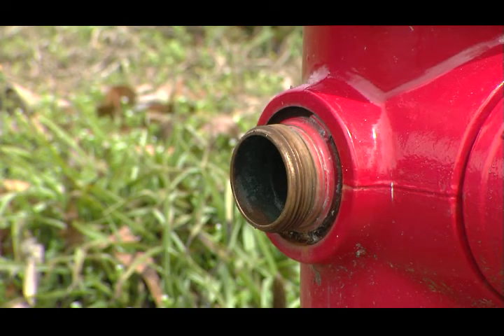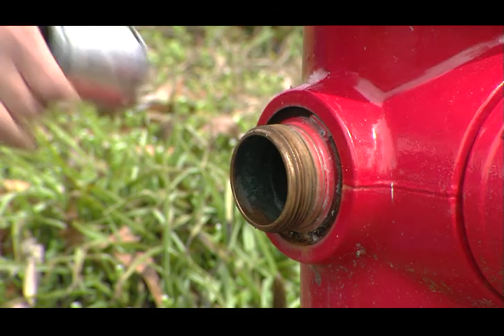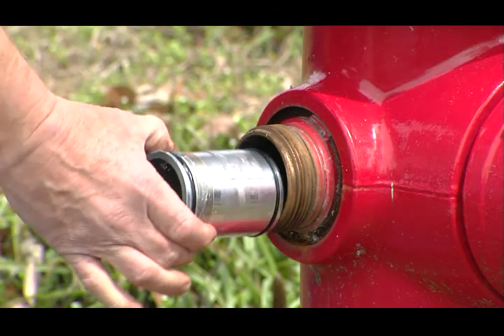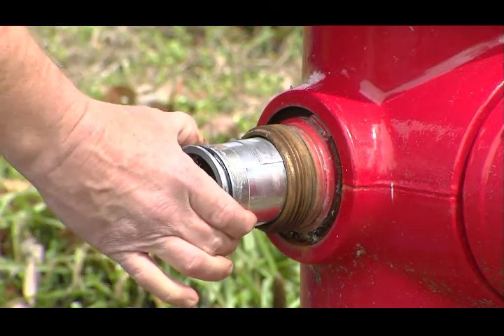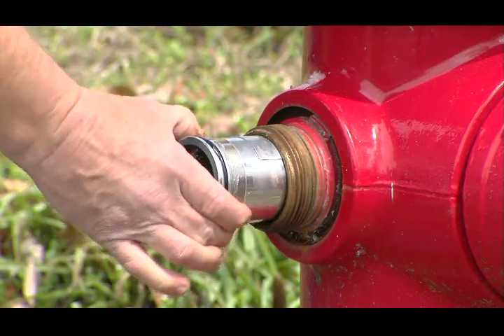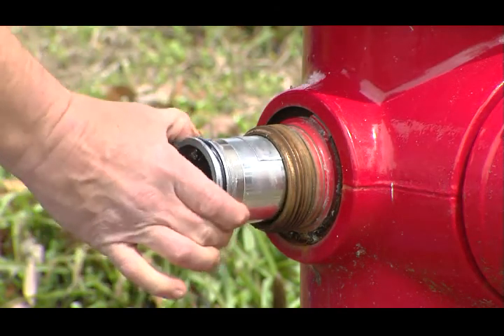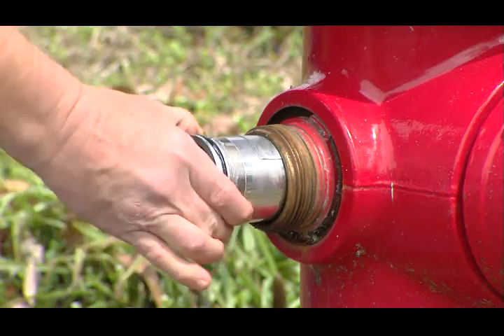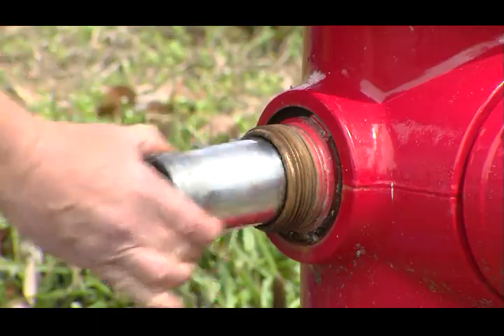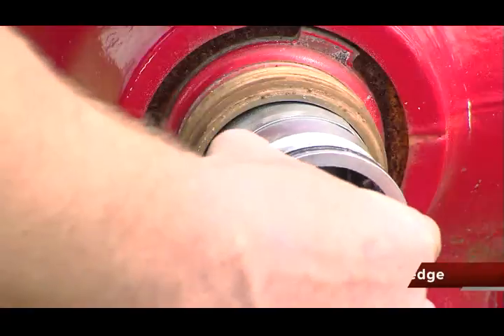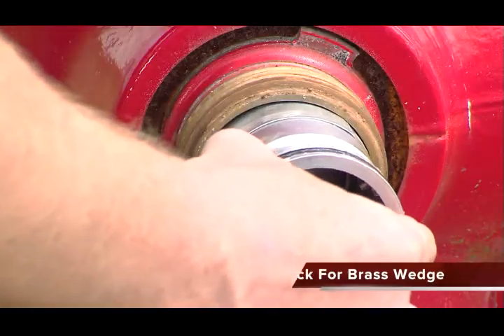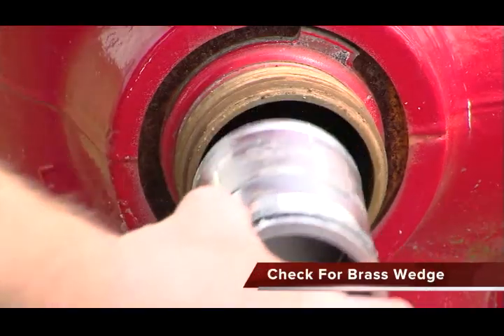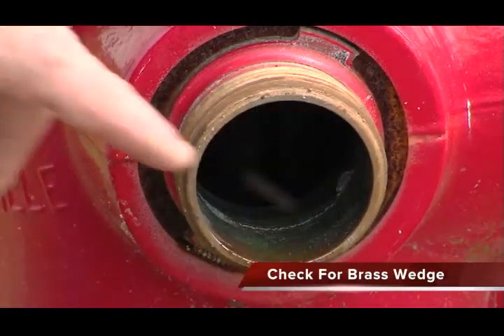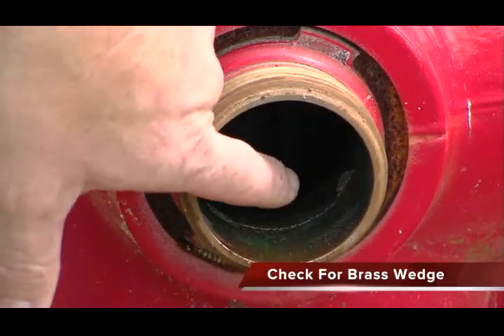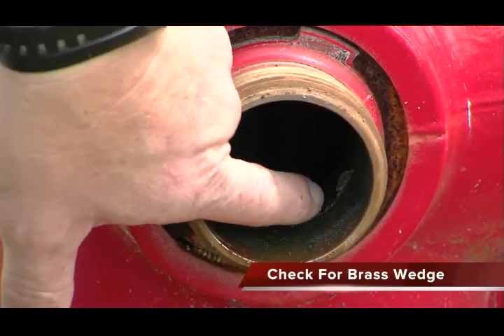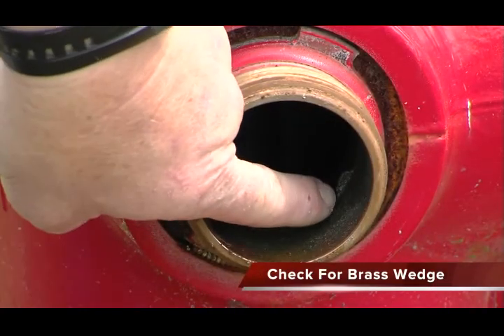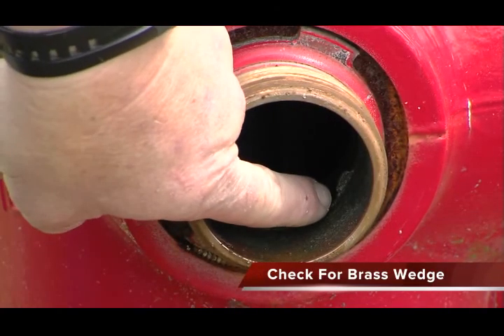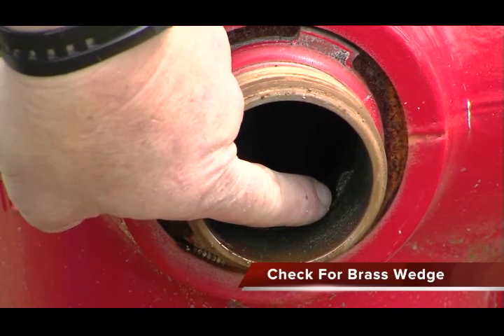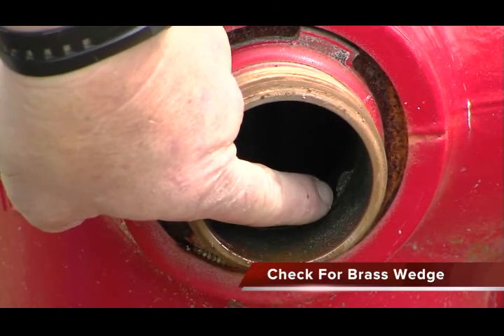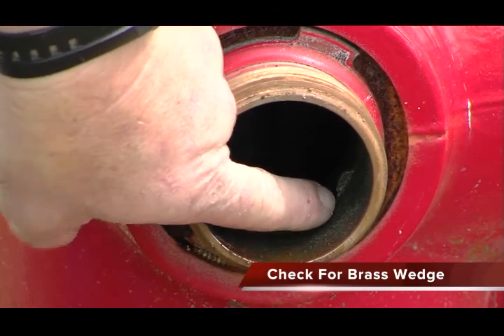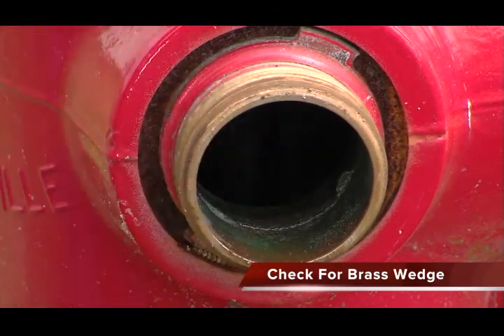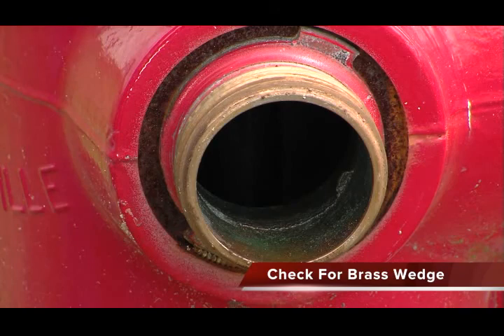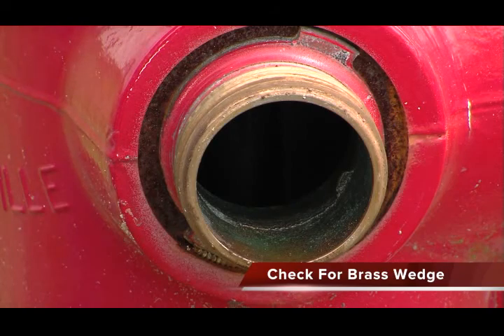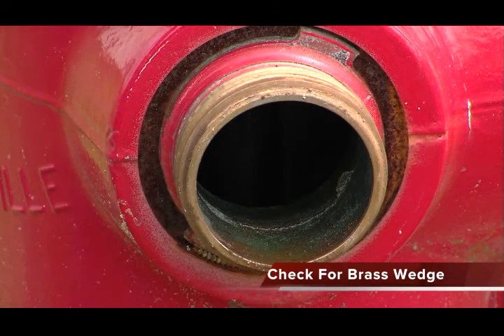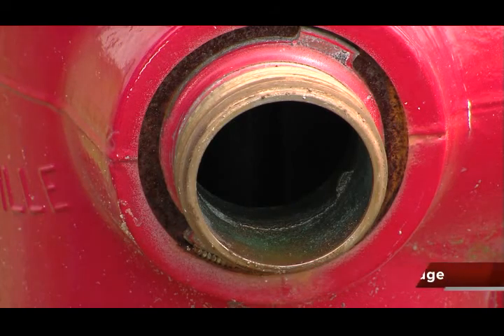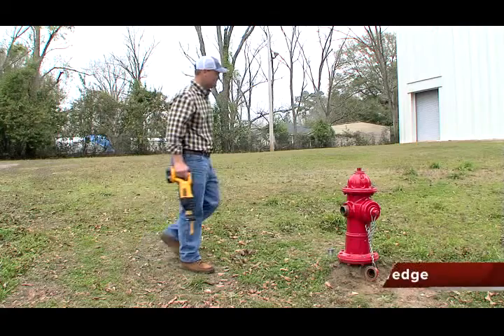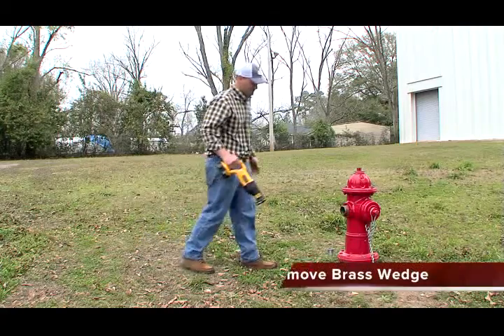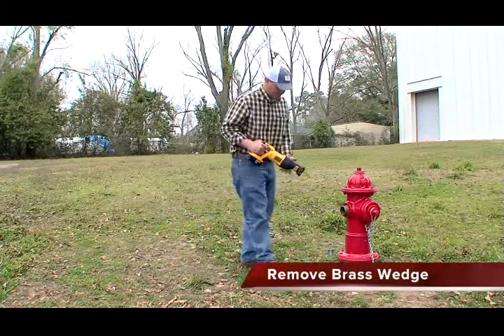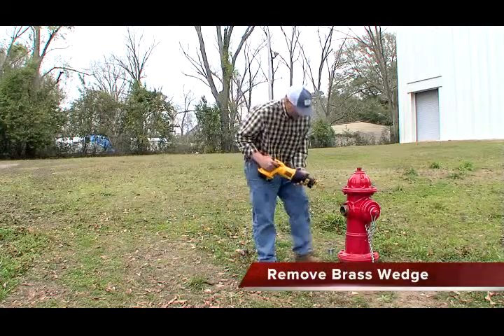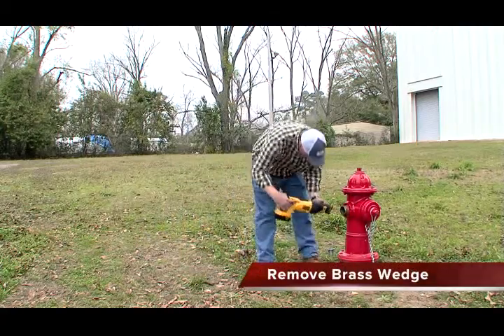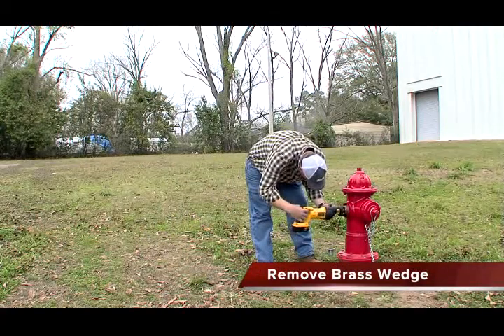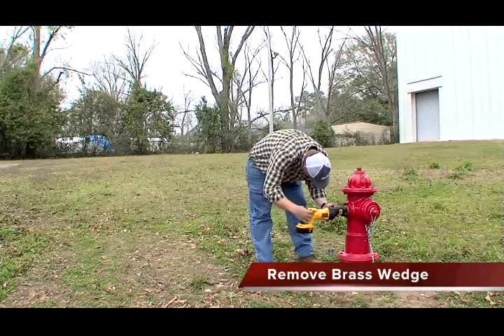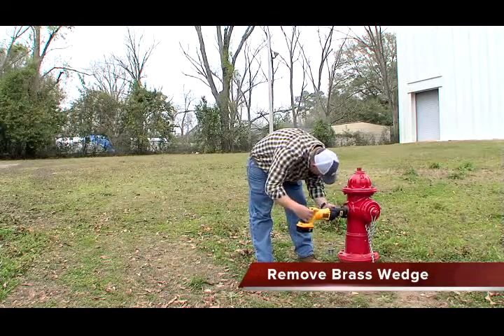Check the outlet of the hydrant to see if the hydrant has a brass wedge. If it does, remove the brass wedge by using a reciprocating saw.